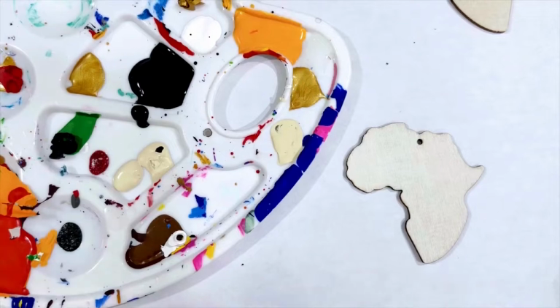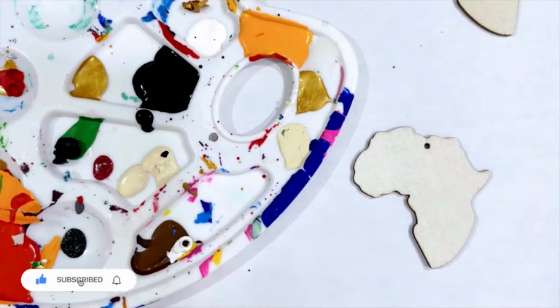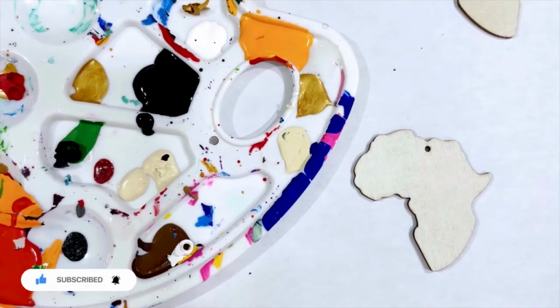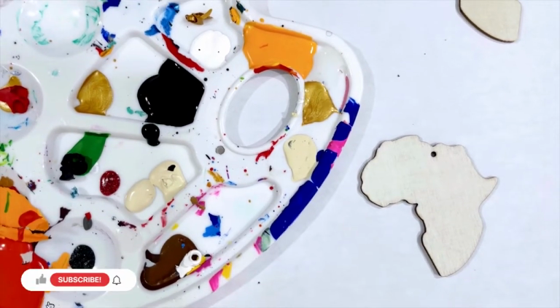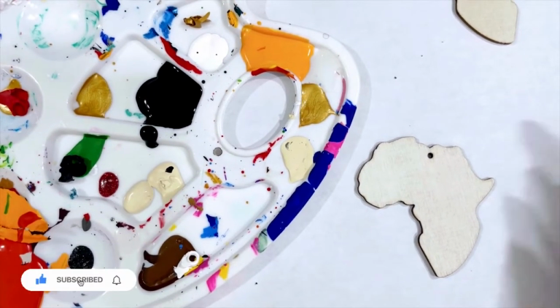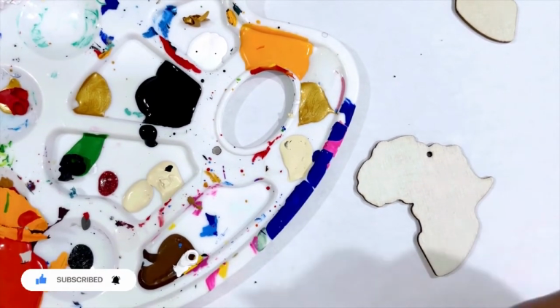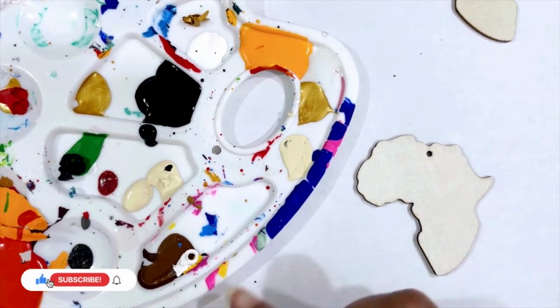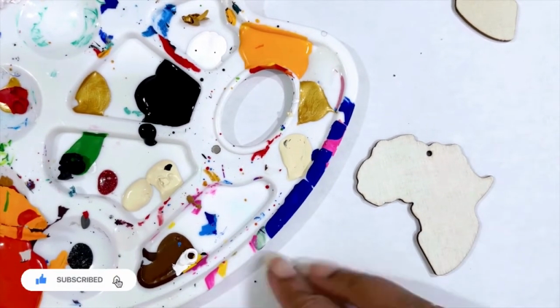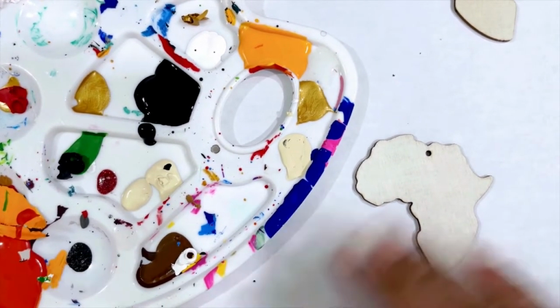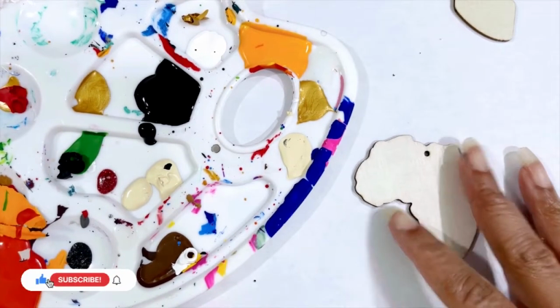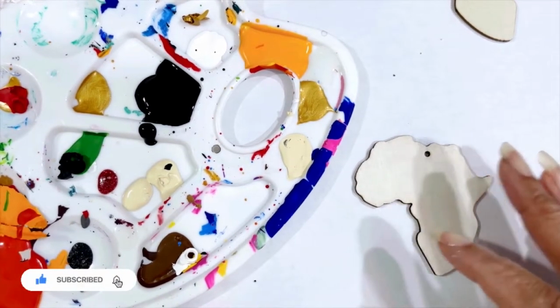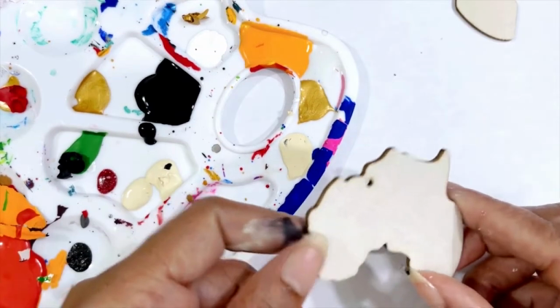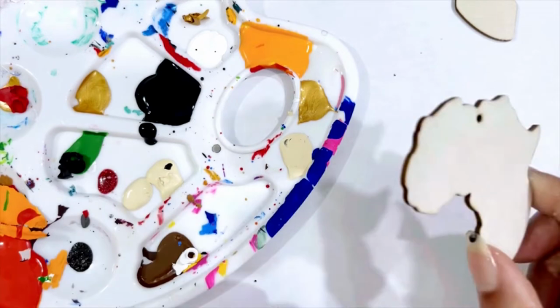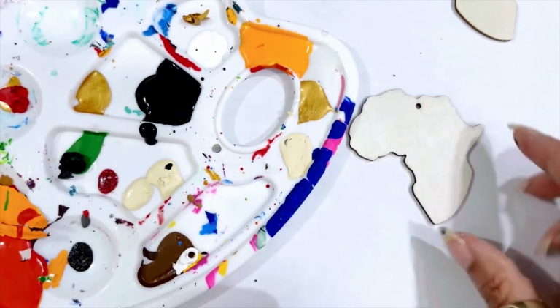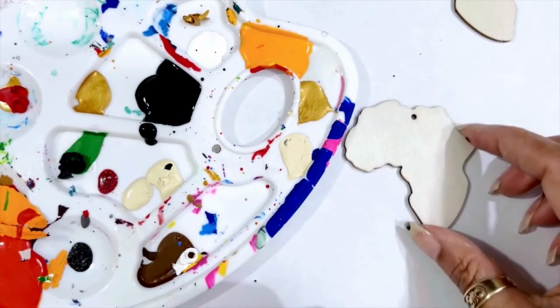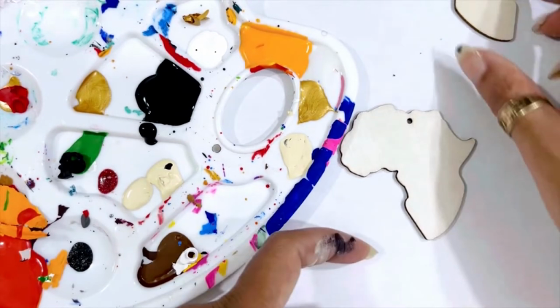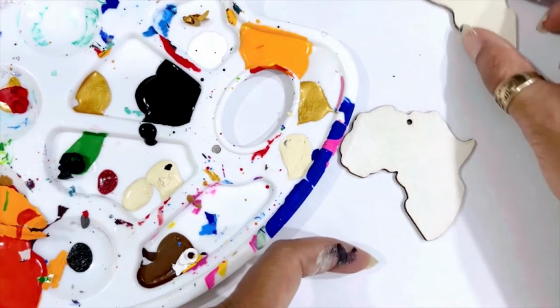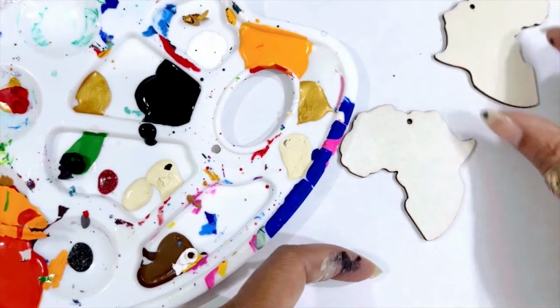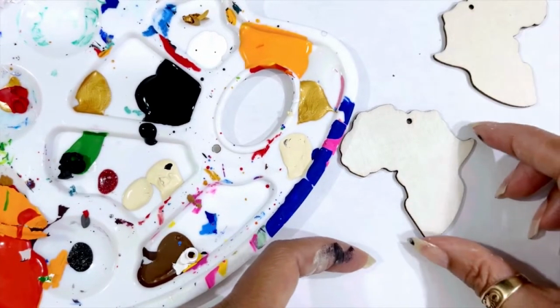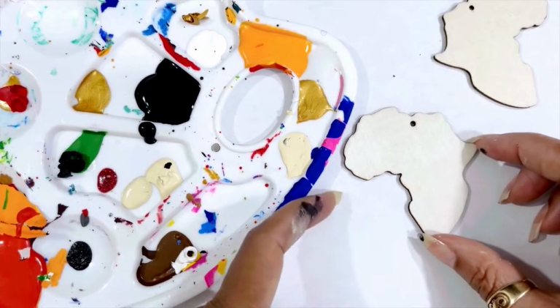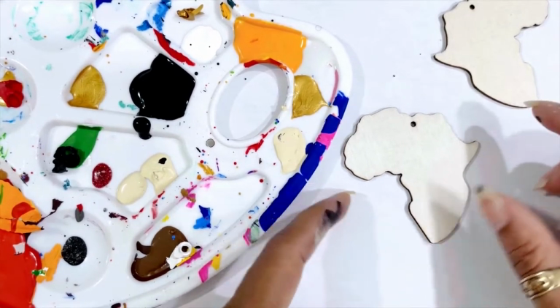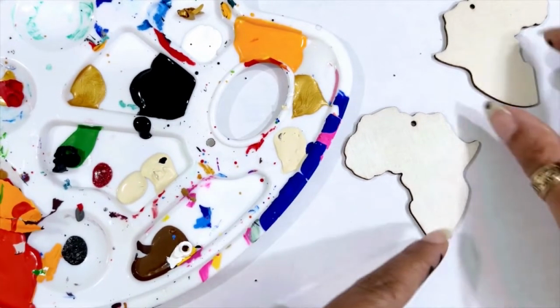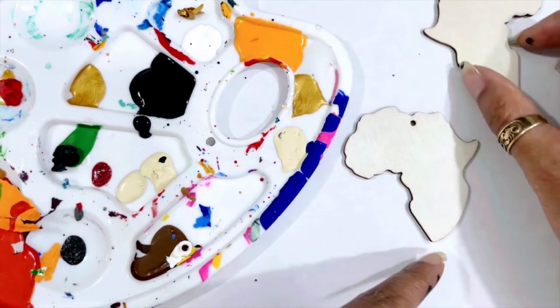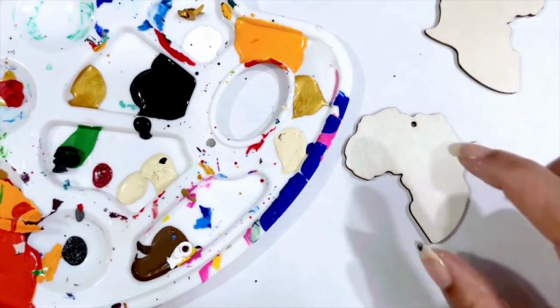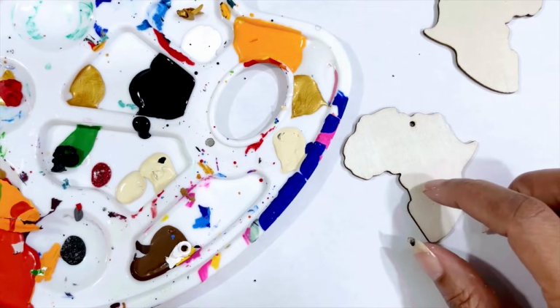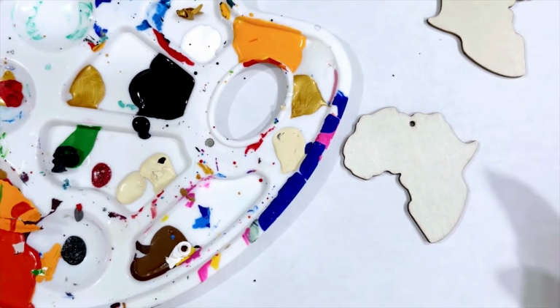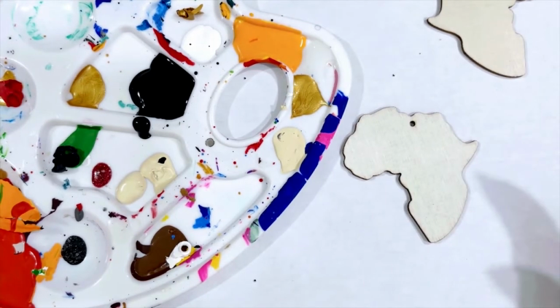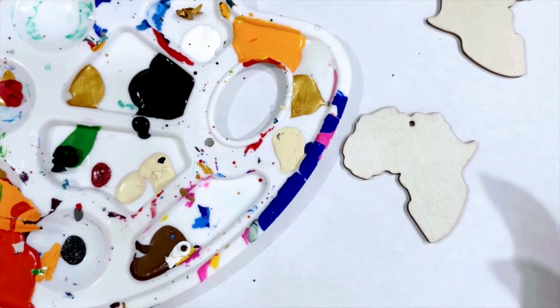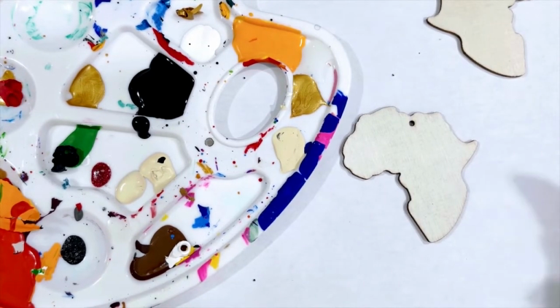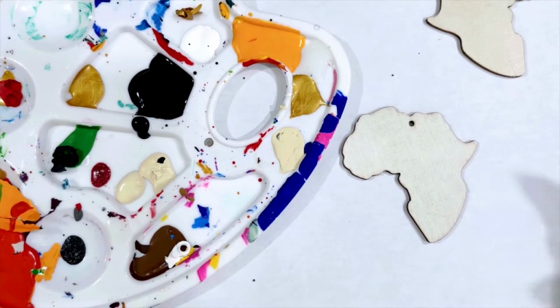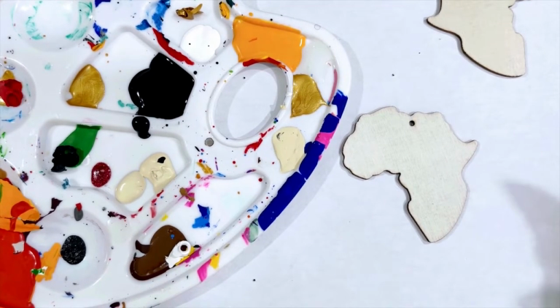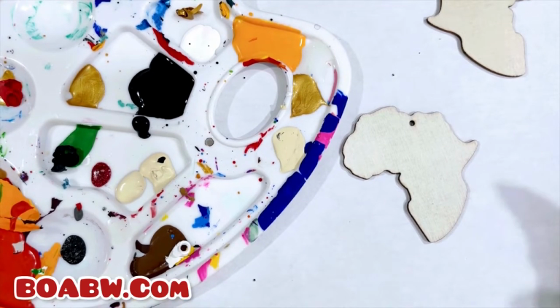Salam salam, this is Unity and I'm here to do another DIY. This is the Africa shape, so I'm gonna show y'all a quick DIY. Y'all been following me for a long time, y'all know I love mud cloth design.